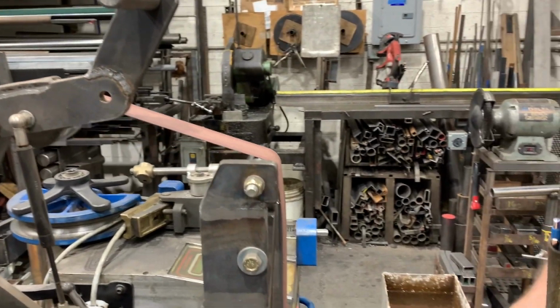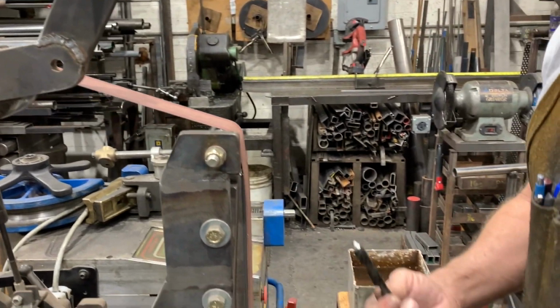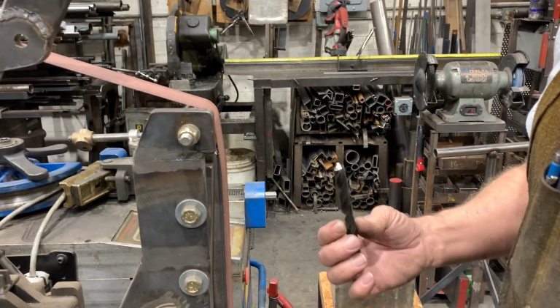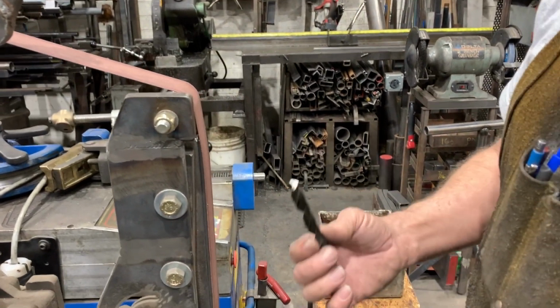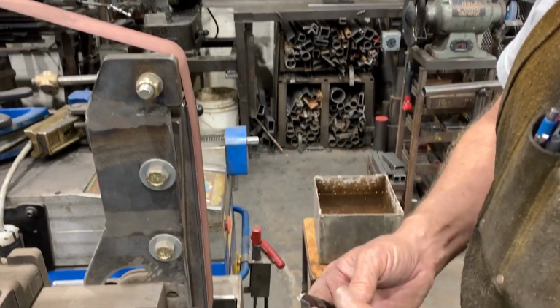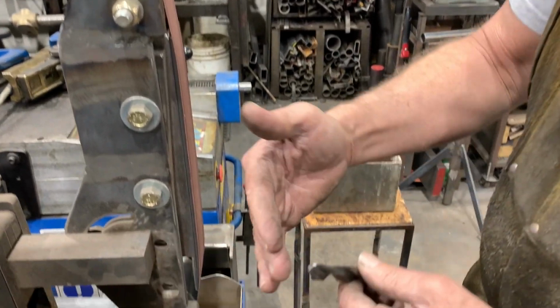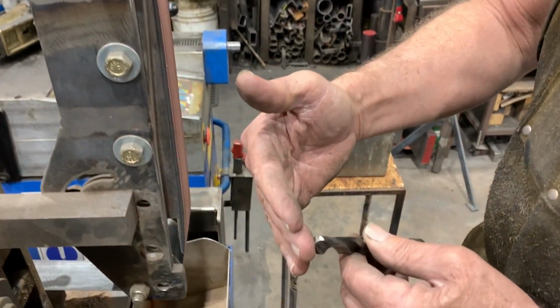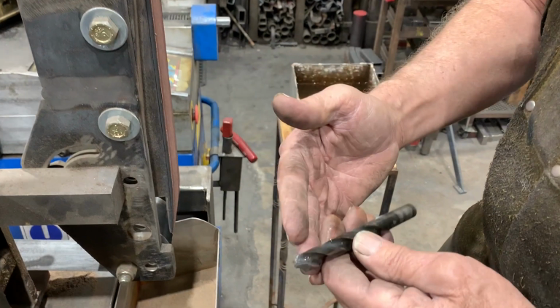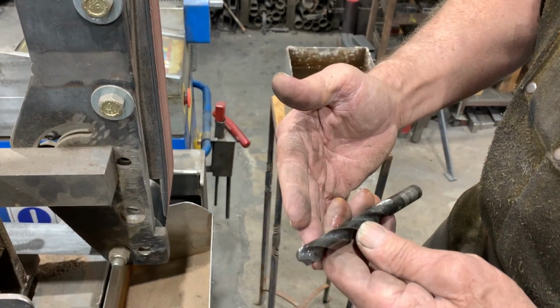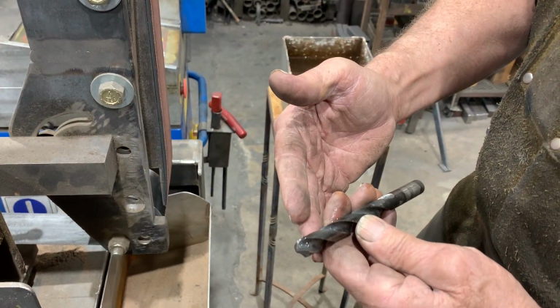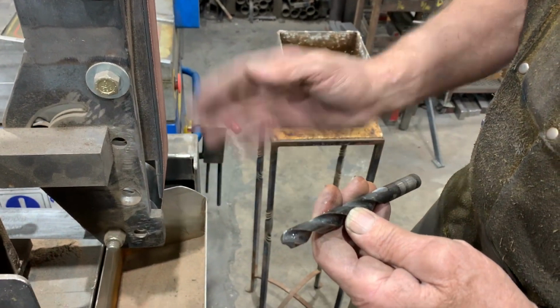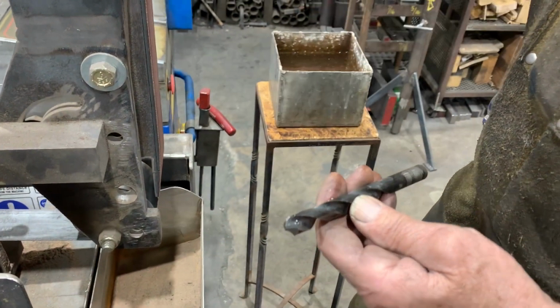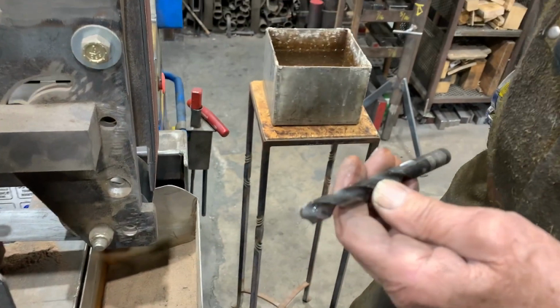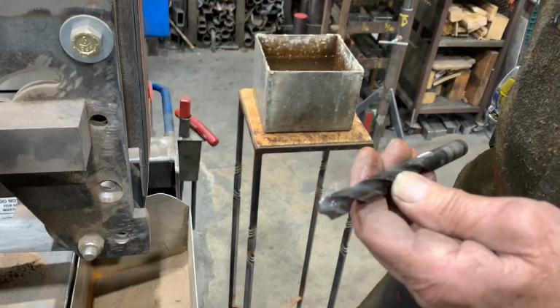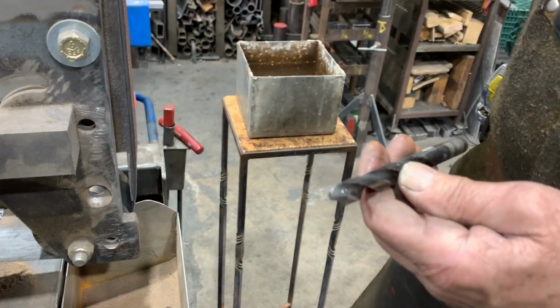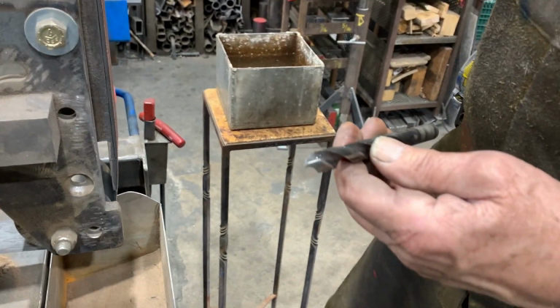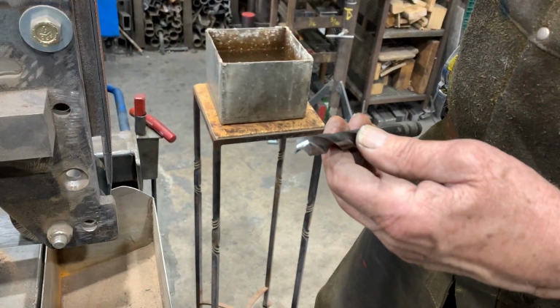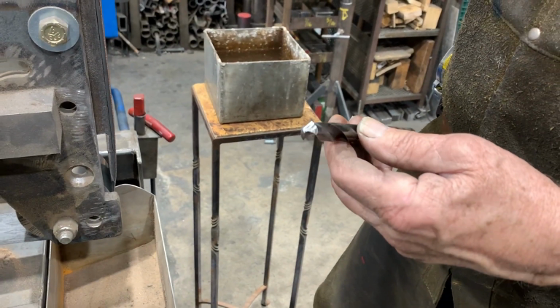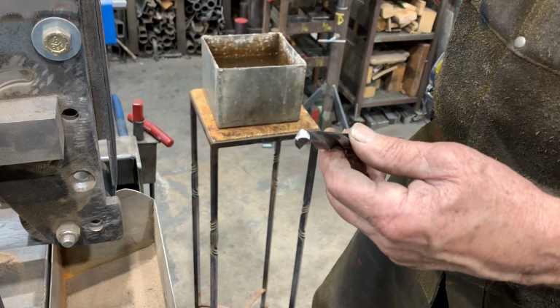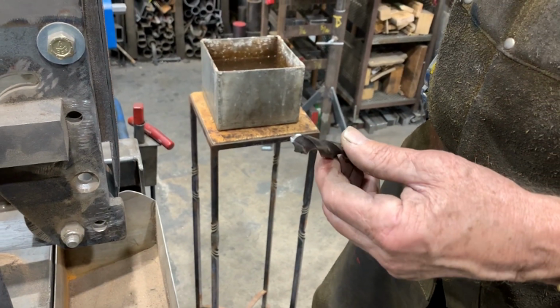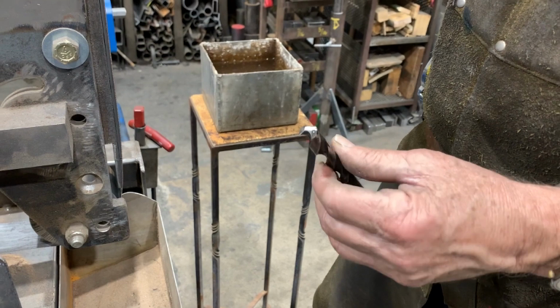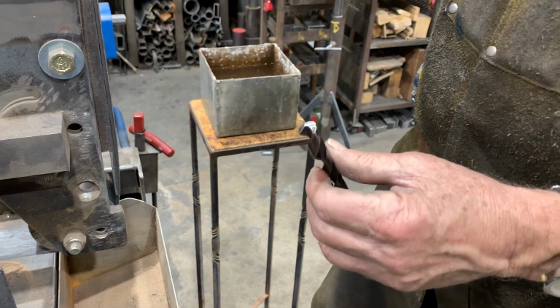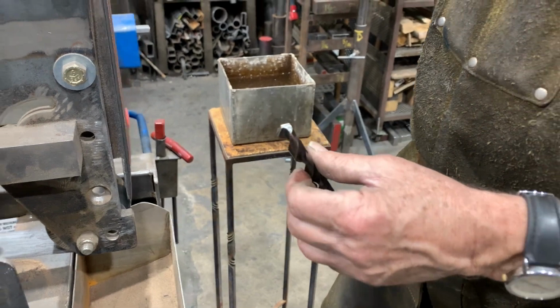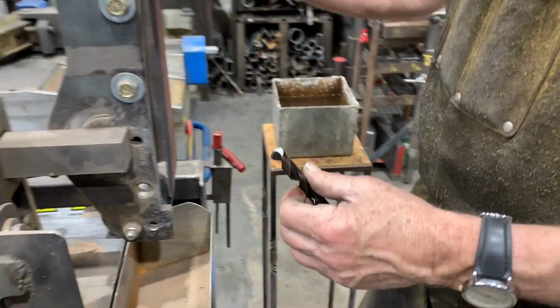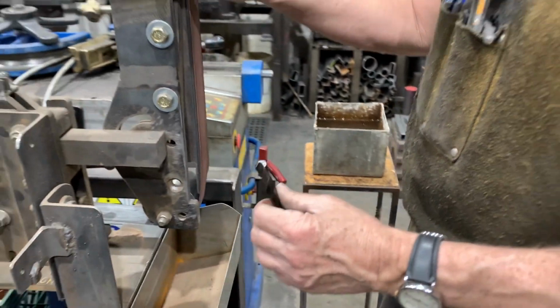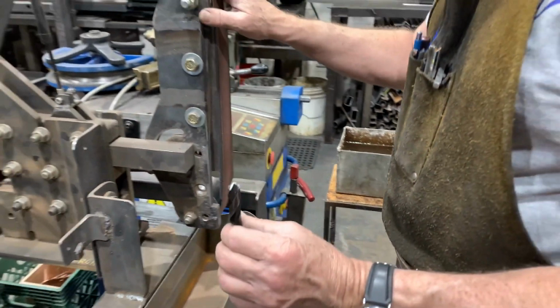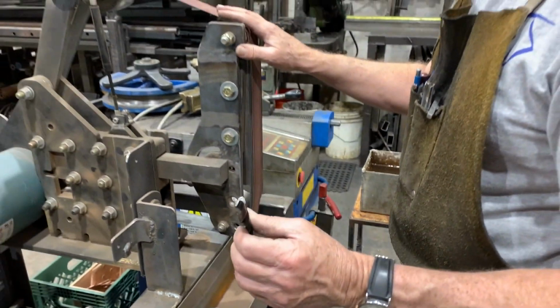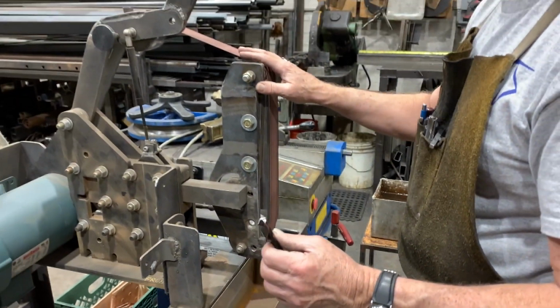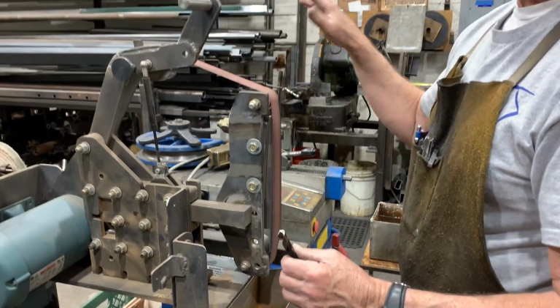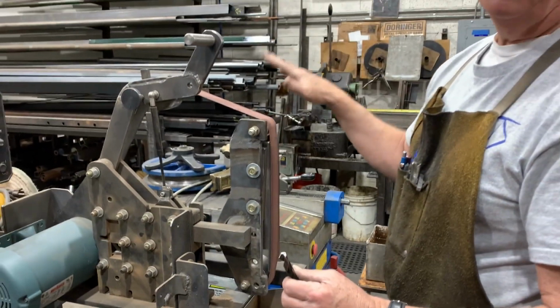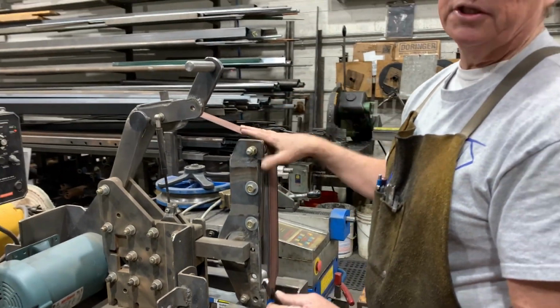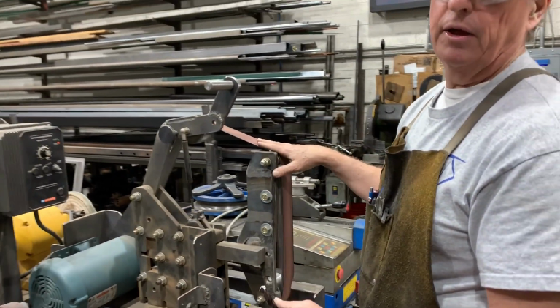Just a quick demo on how I keep my drill bits sharp in the shop. I use this machine and find it's just the easiest way to do it. There are lots of videos online about how to sharpen drill bits, but this is my method.